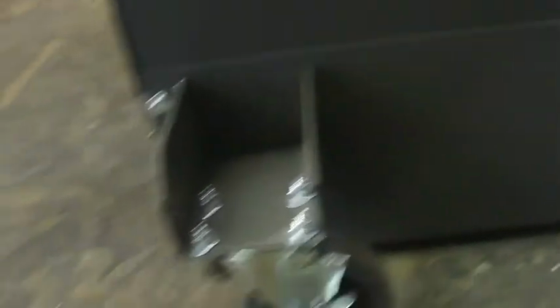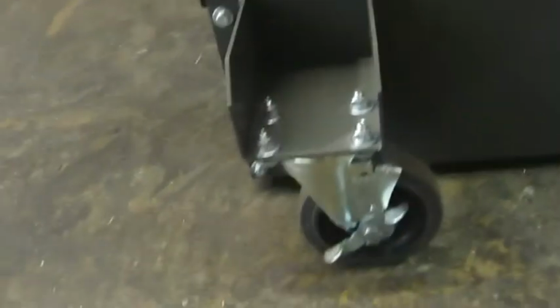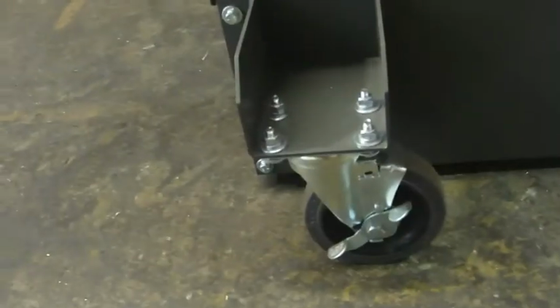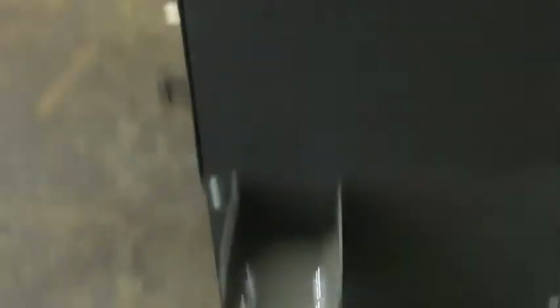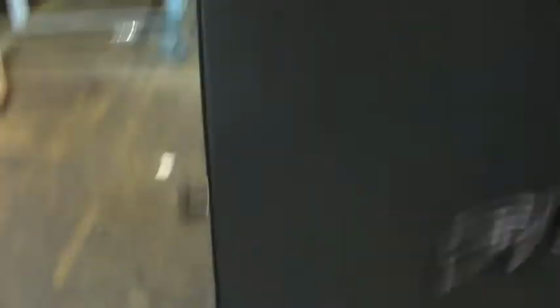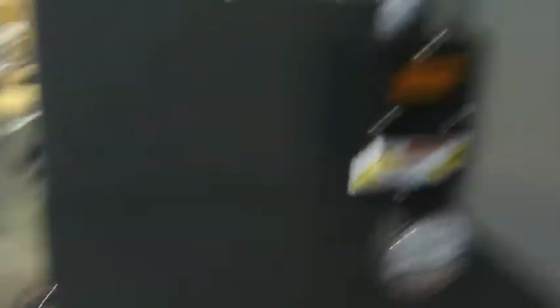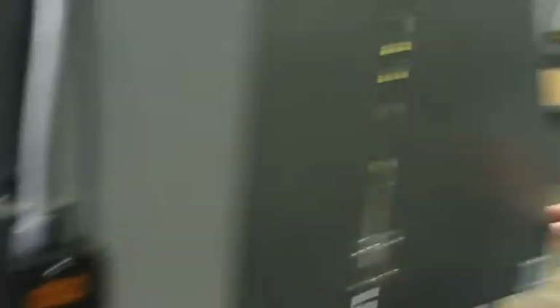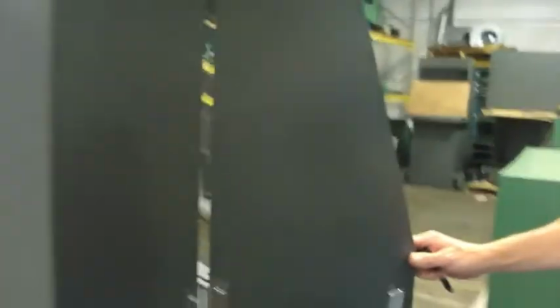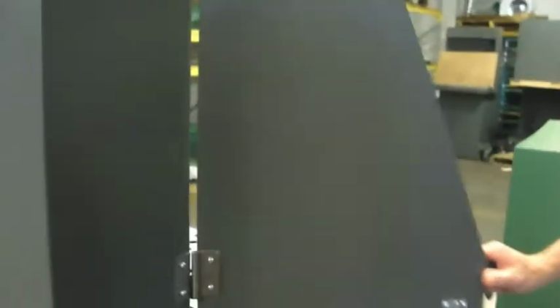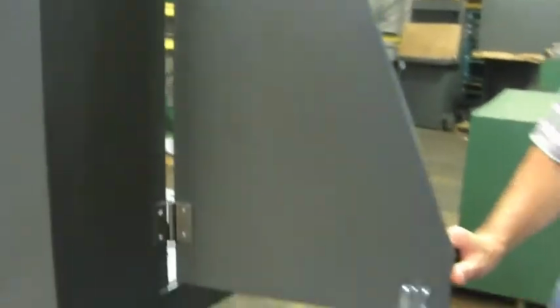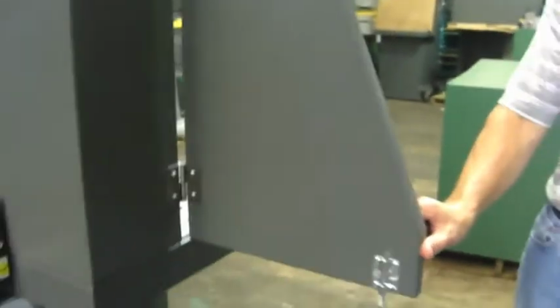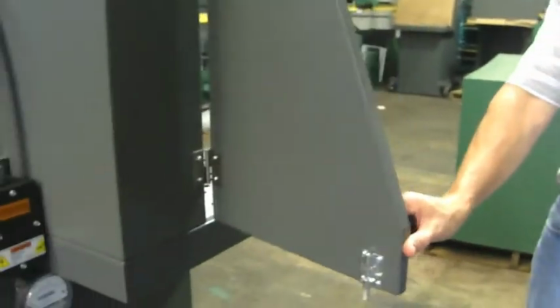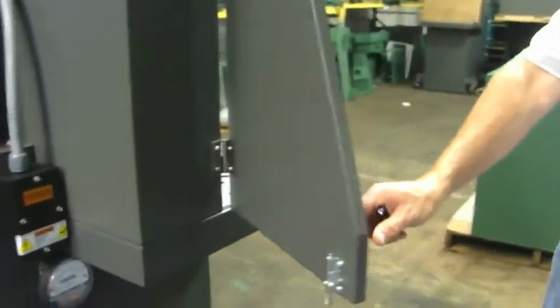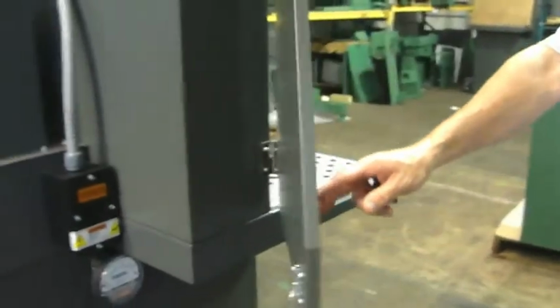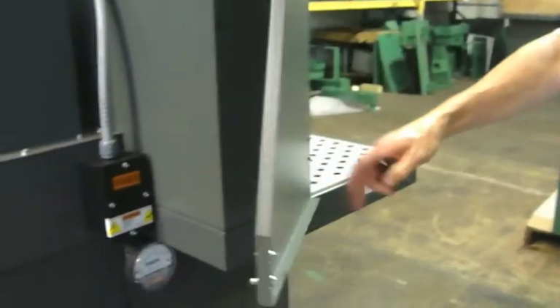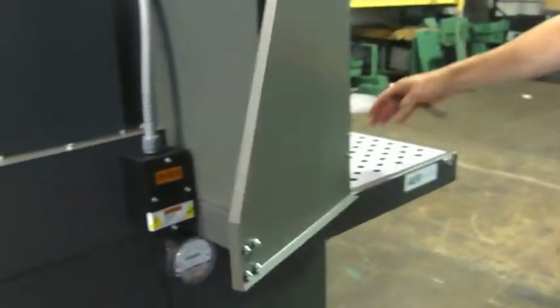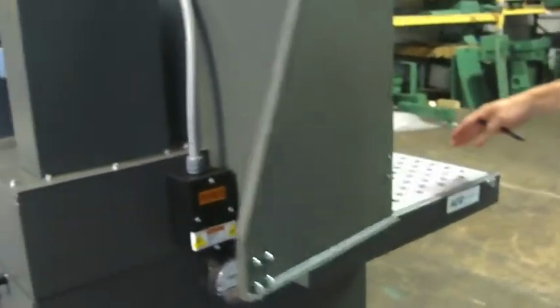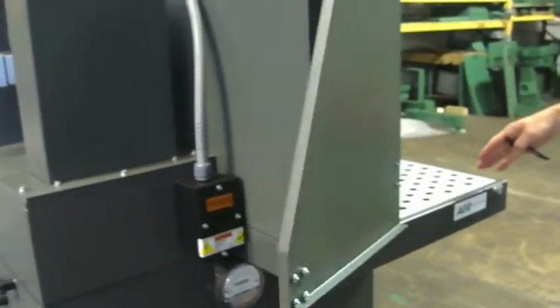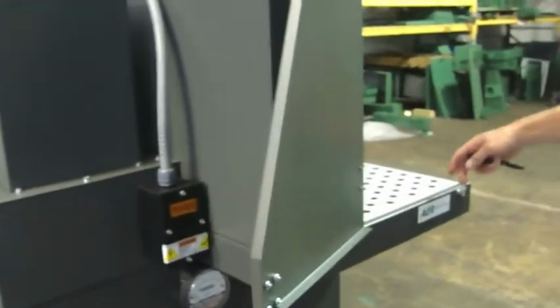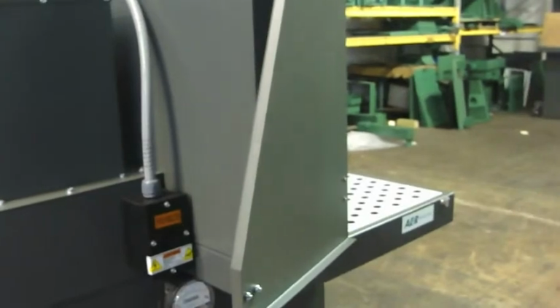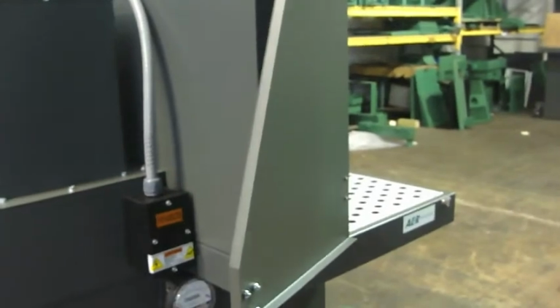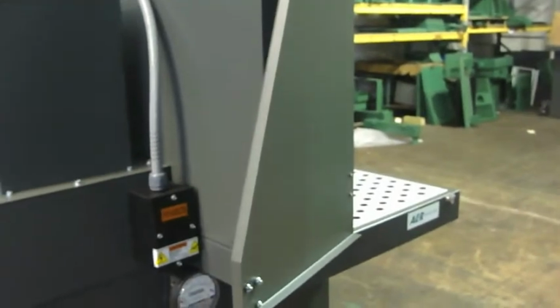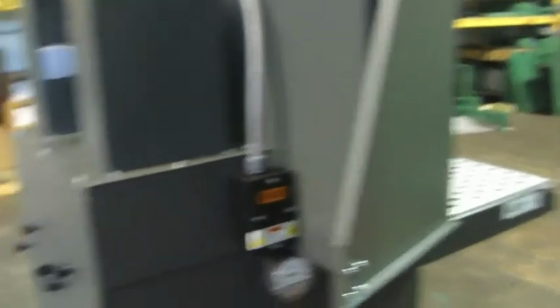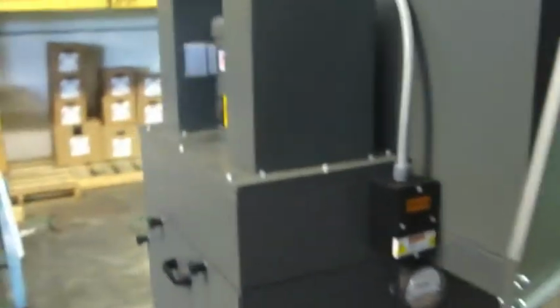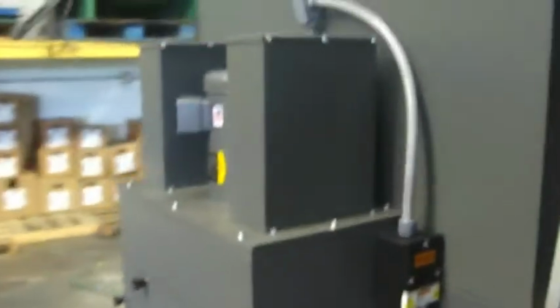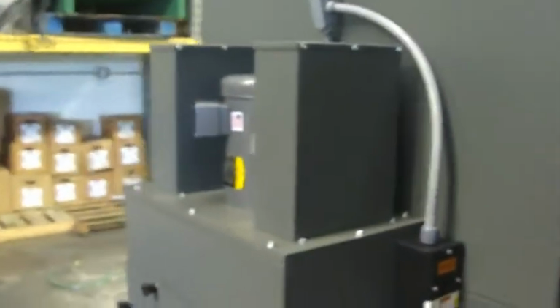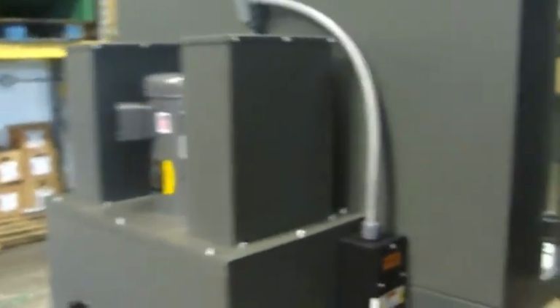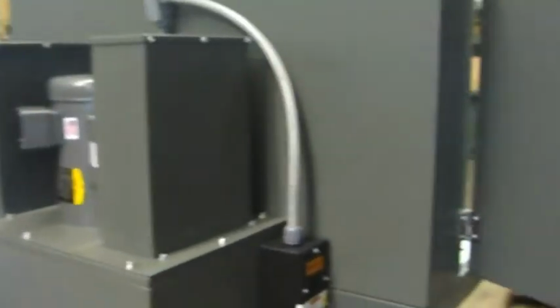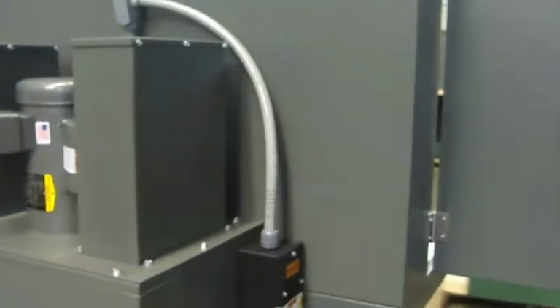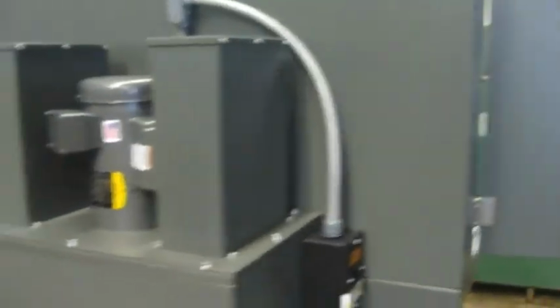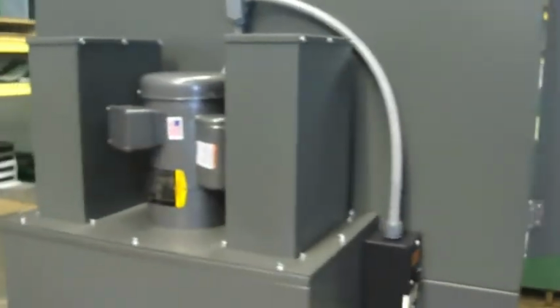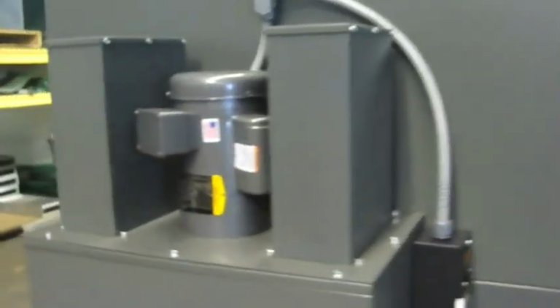We have side controls on the unit. You can open these up if need be to expand the width of the table. We also have shelves that can be mounted on the side of the table to extend the use.